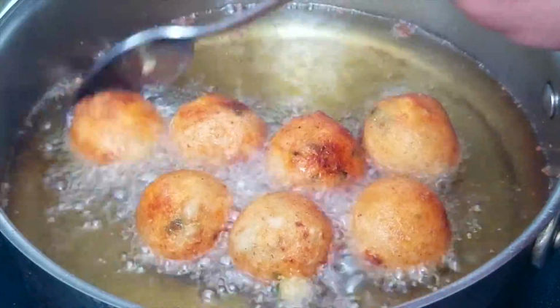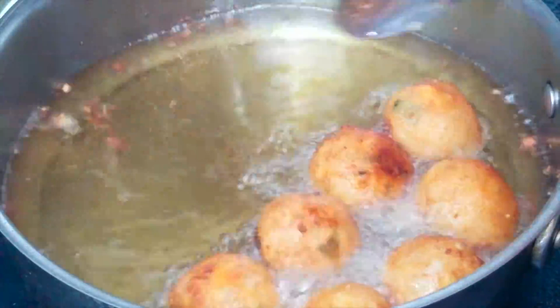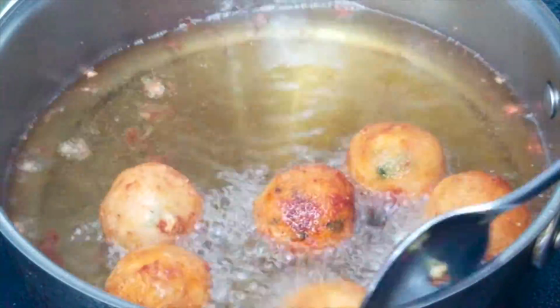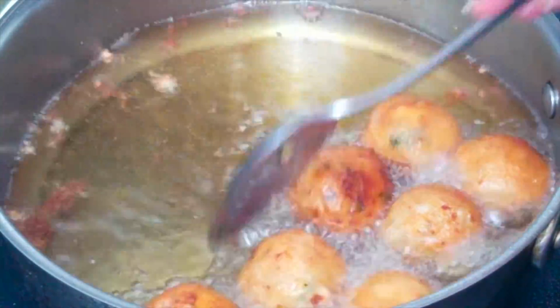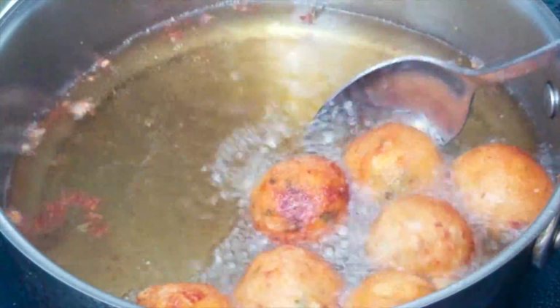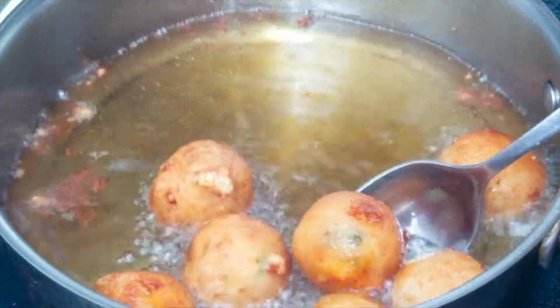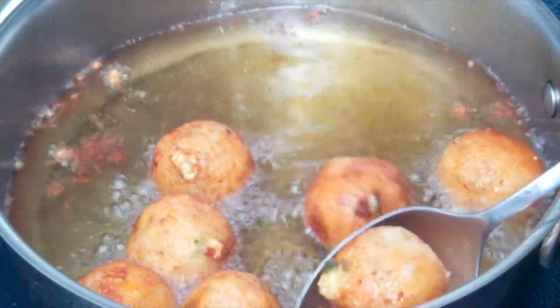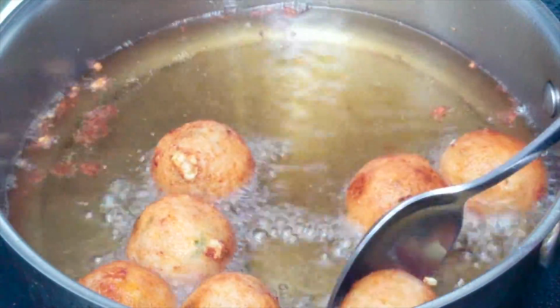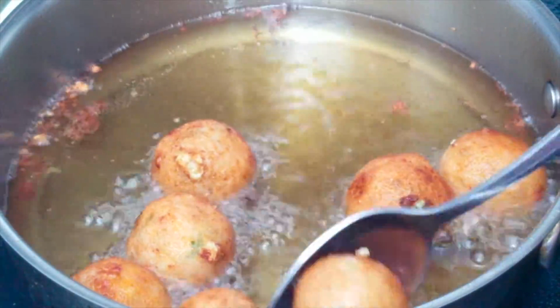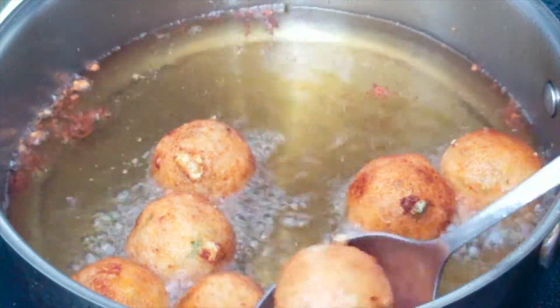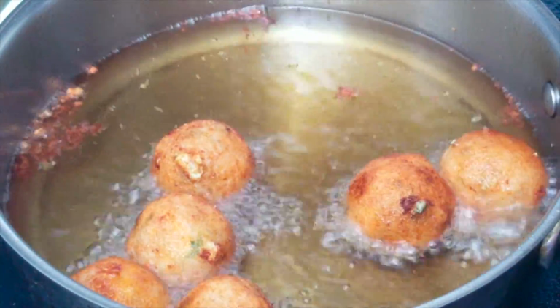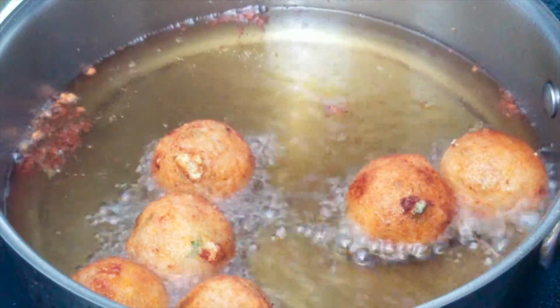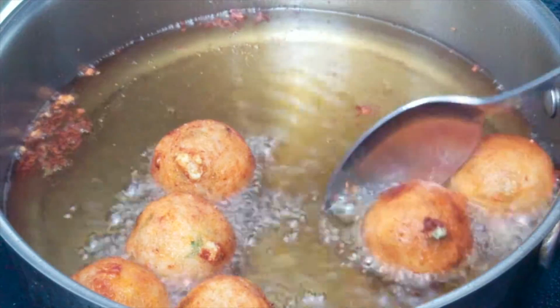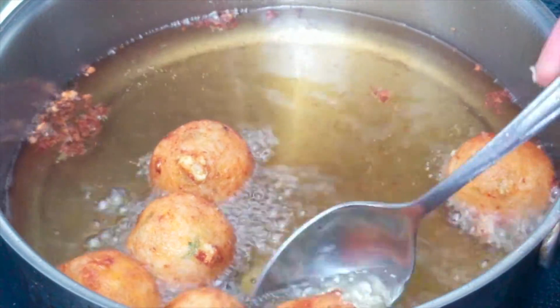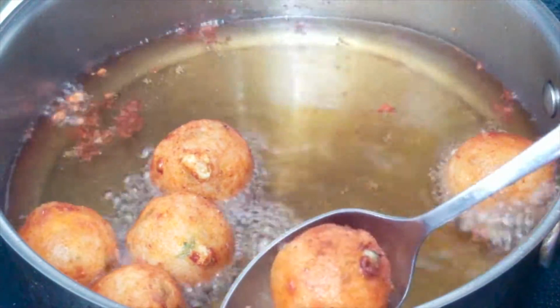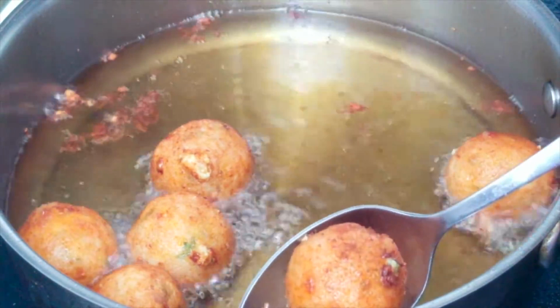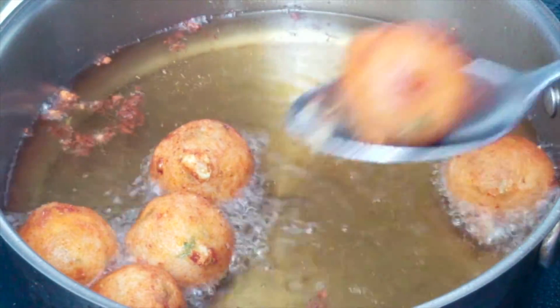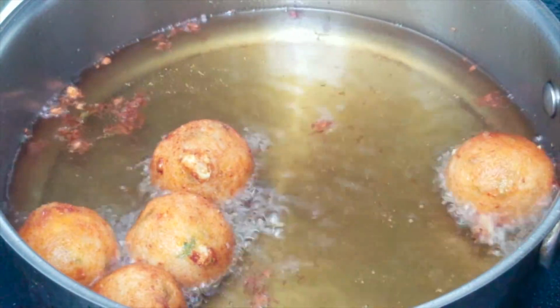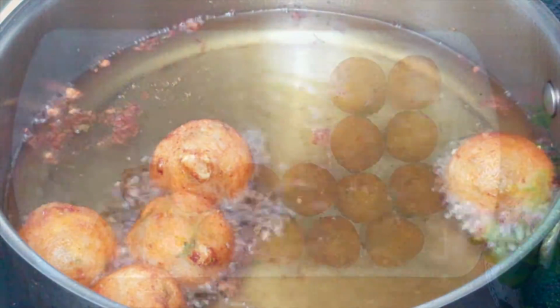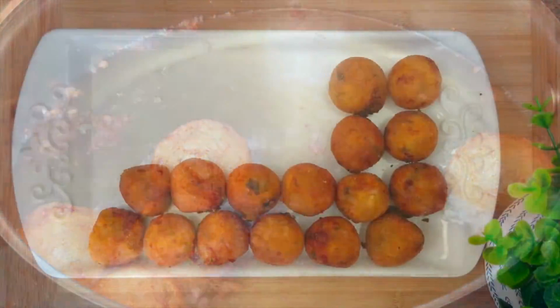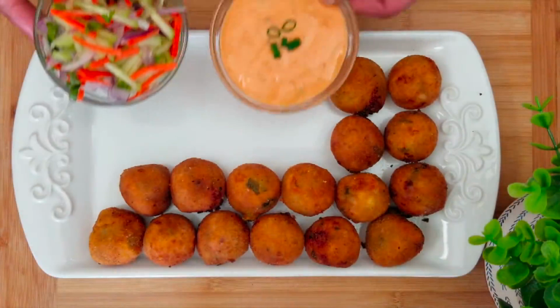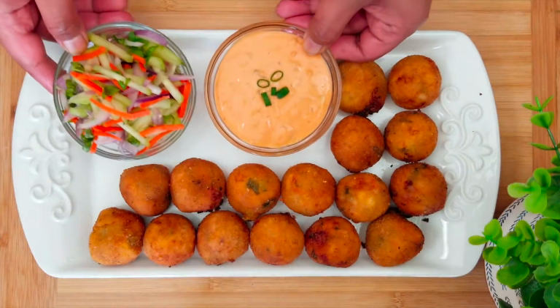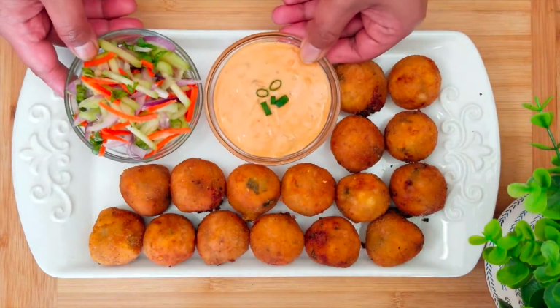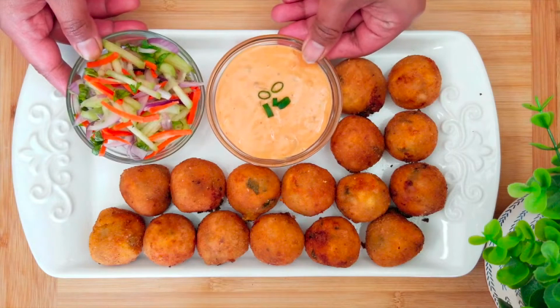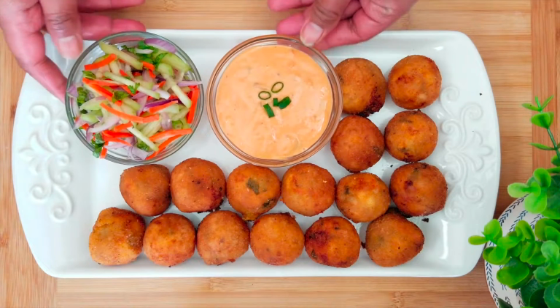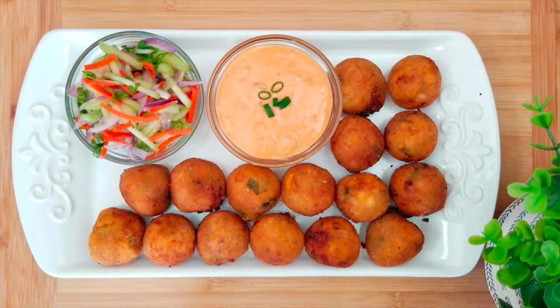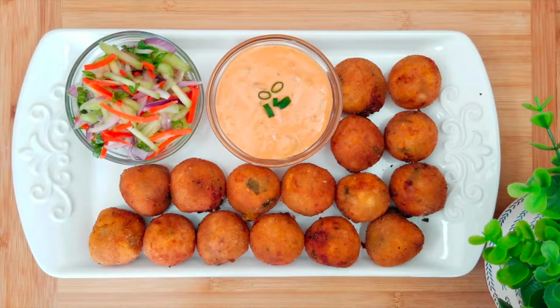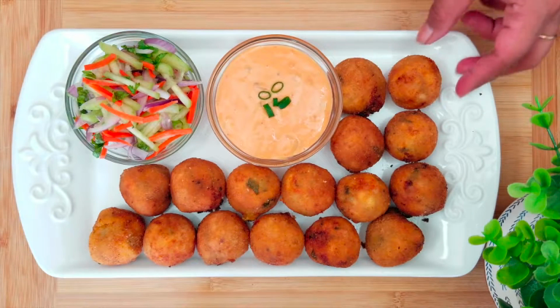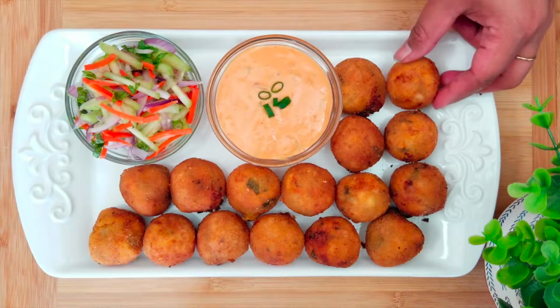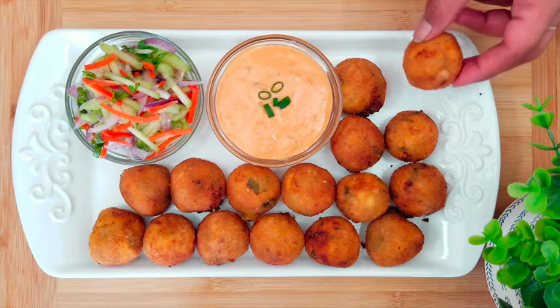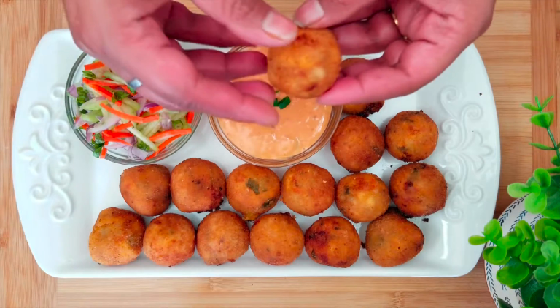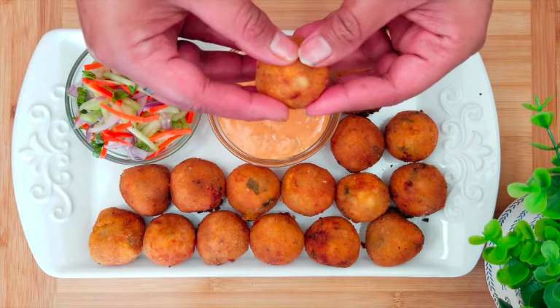Our paneer poppers are now ready. Take them out on a plate lined with a paper towel to soak the excess oil. Enjoy these paneer poppers with a dipping sauce of your choice and some salad.